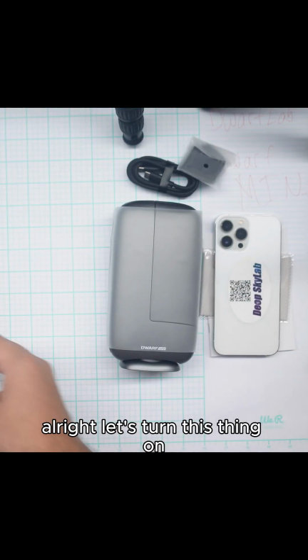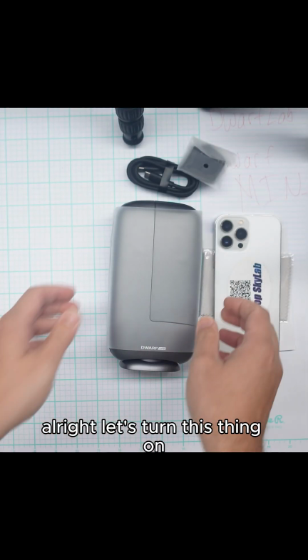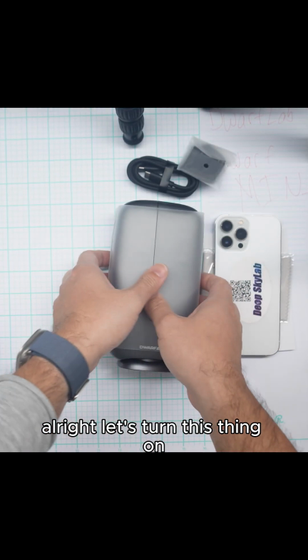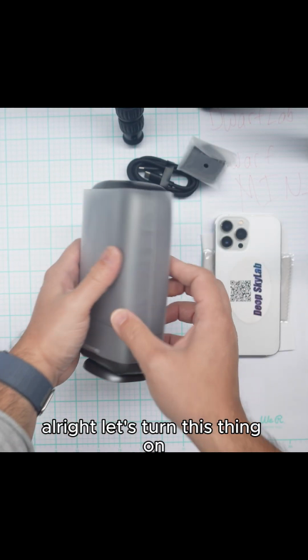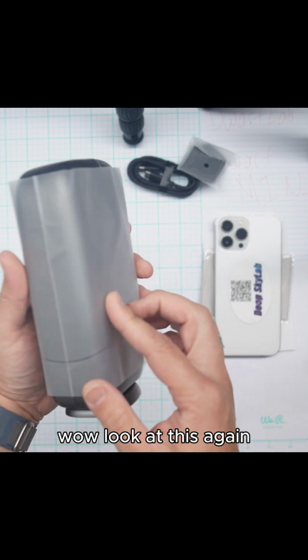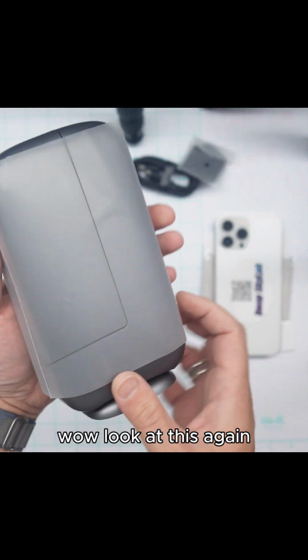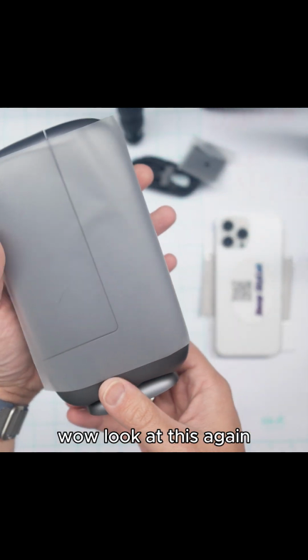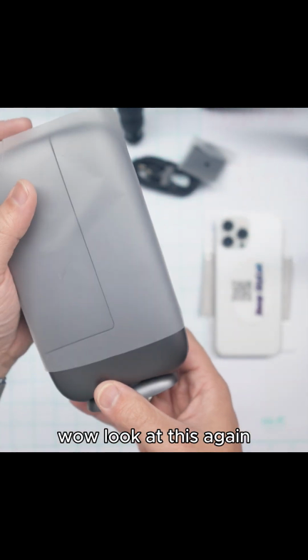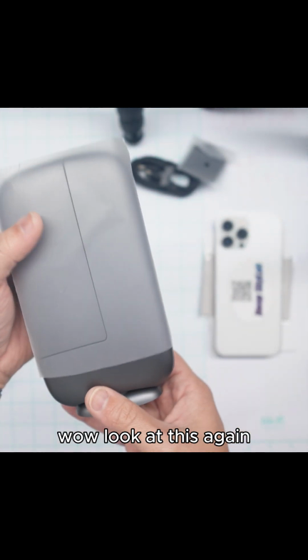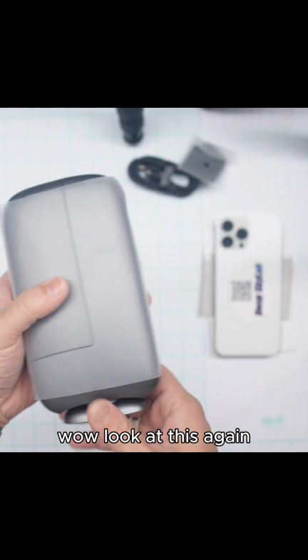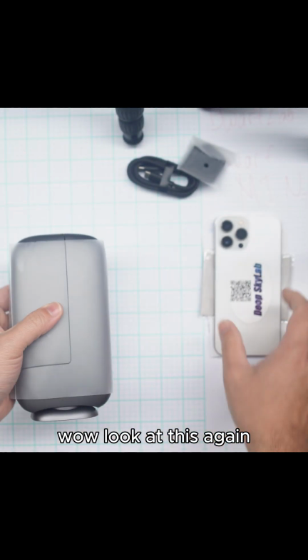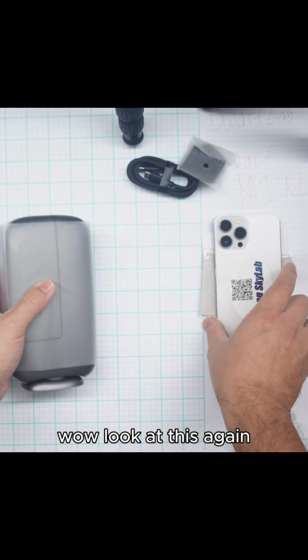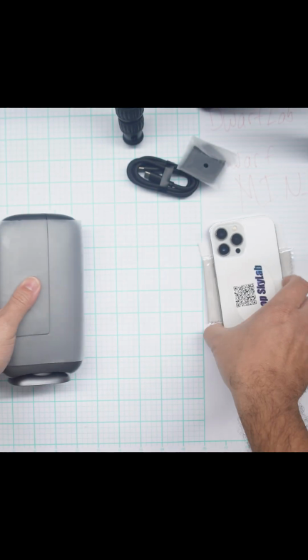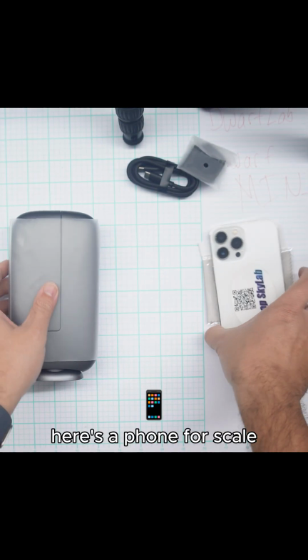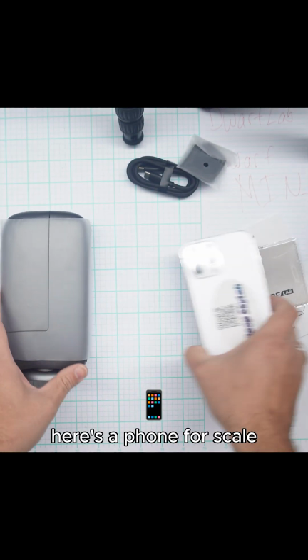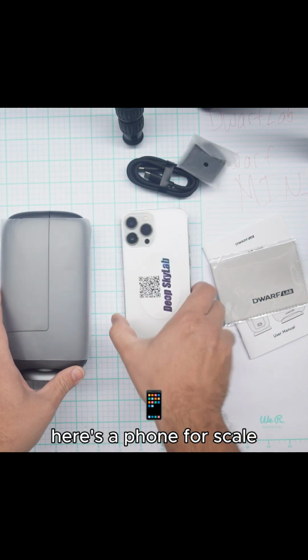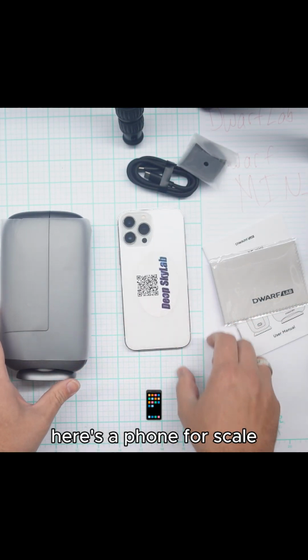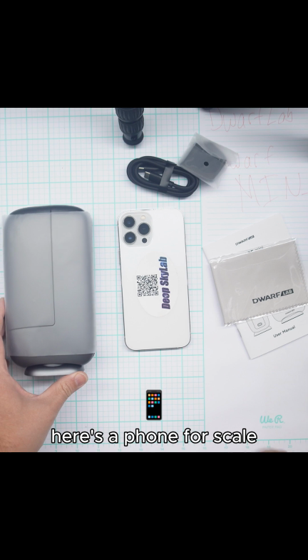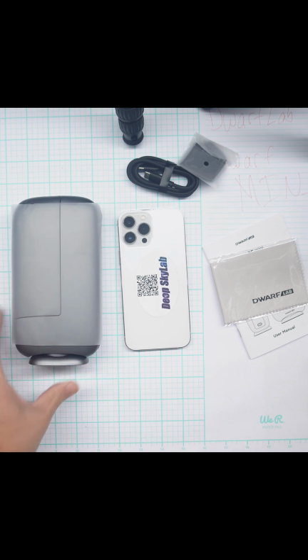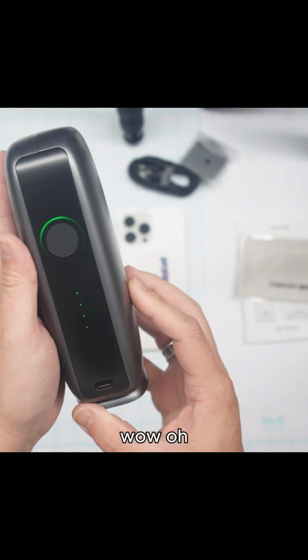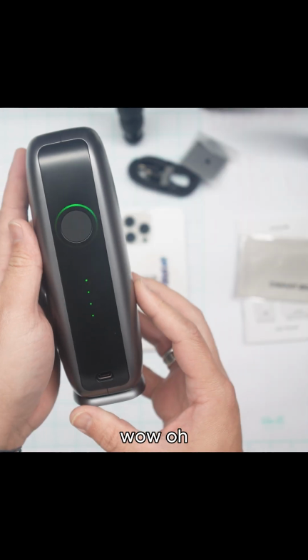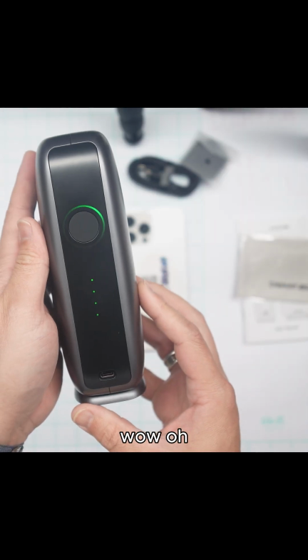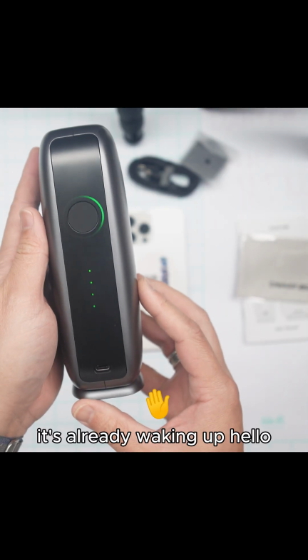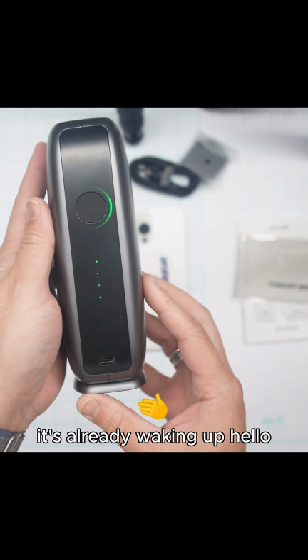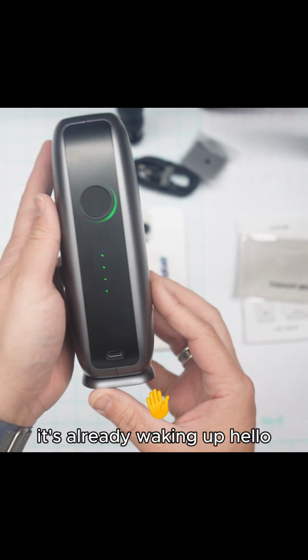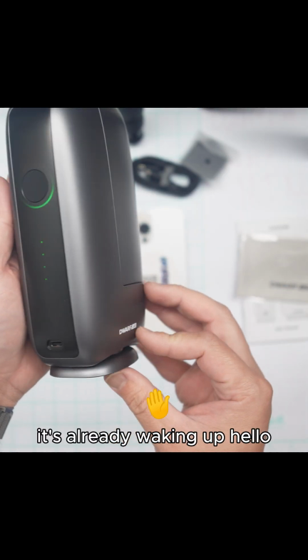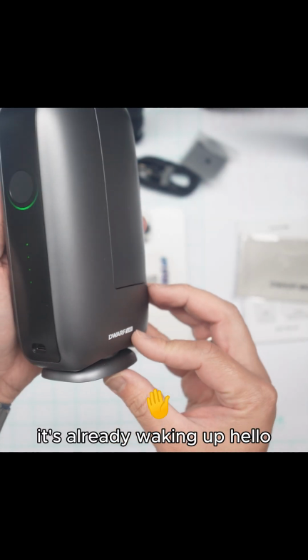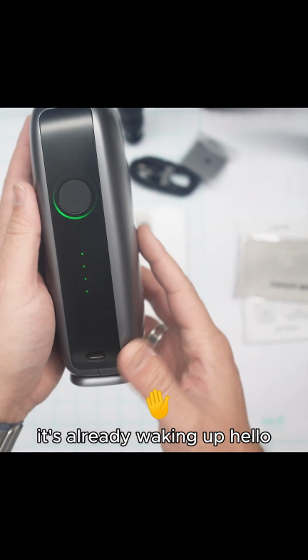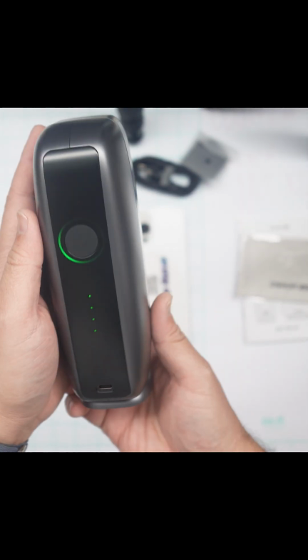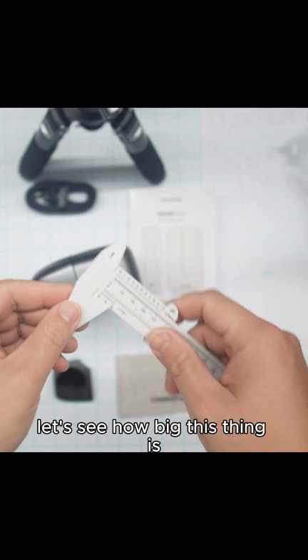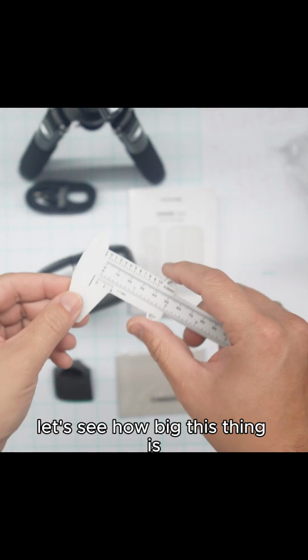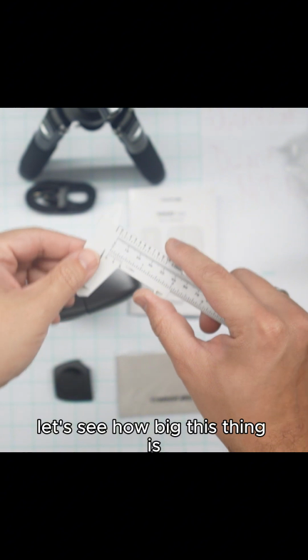All right, let's turn this thing on. Wow, look at this — here's a phone for scale. Oh, it's already waking up! Let's see how big this thing is.